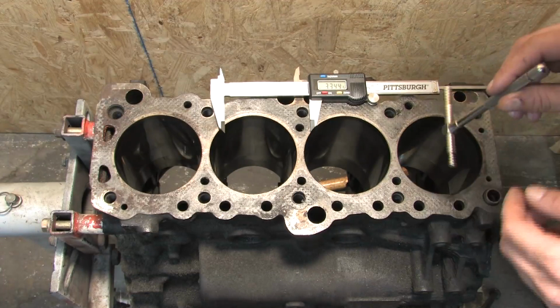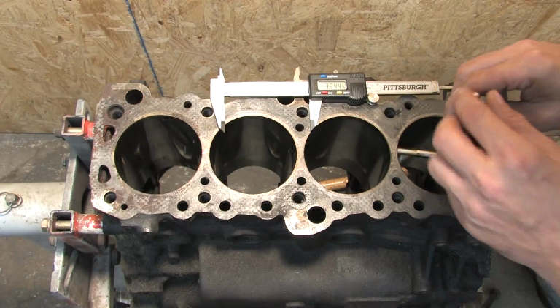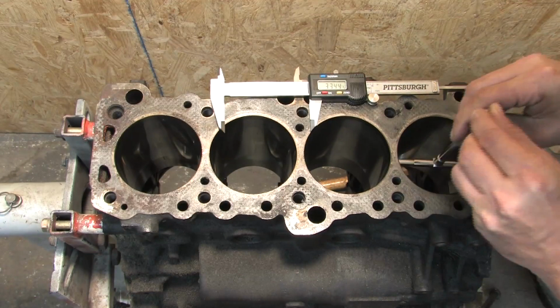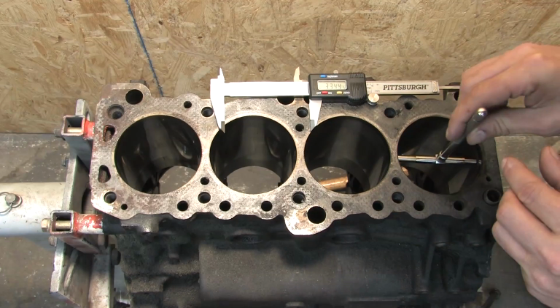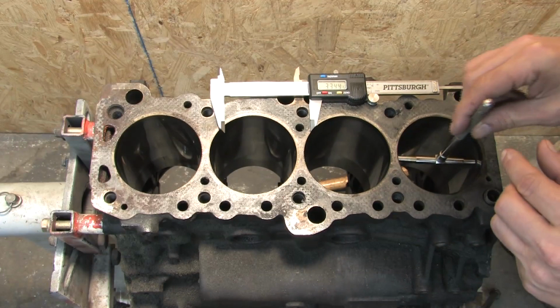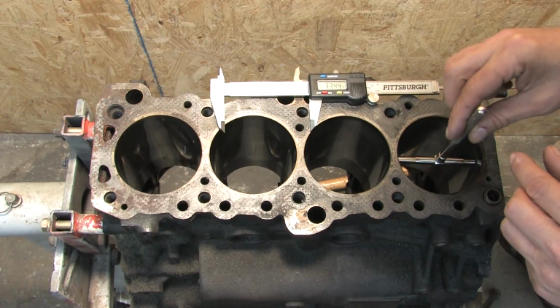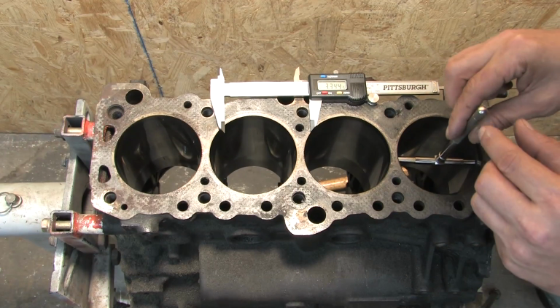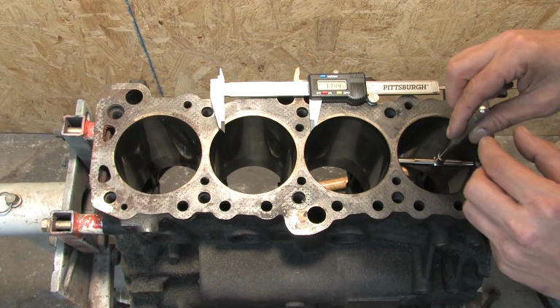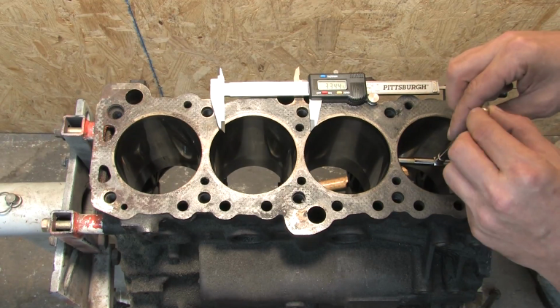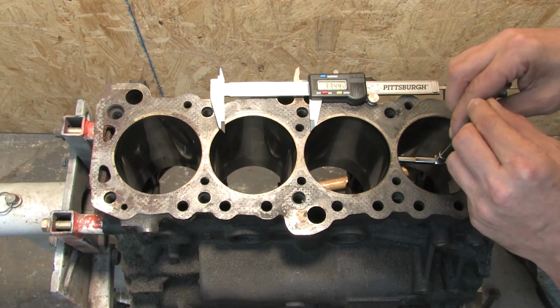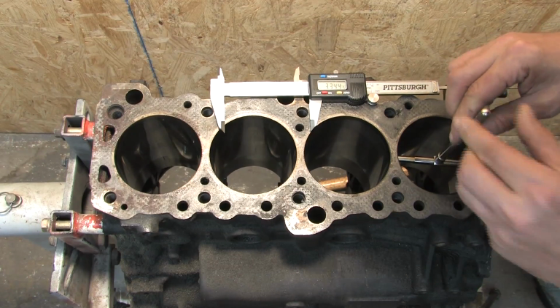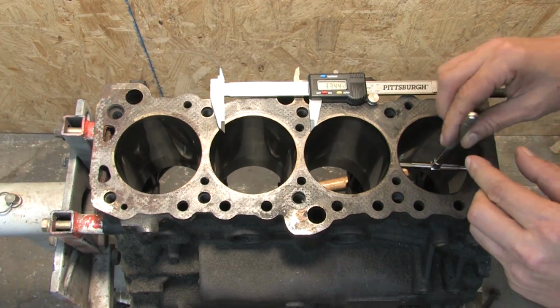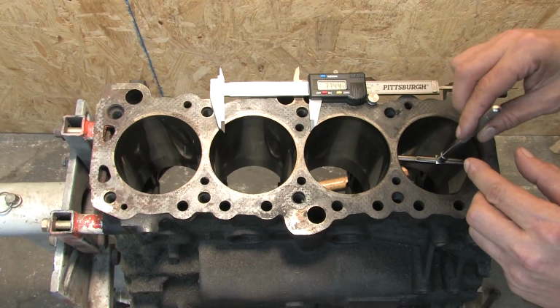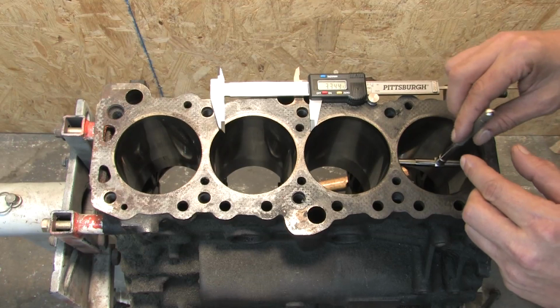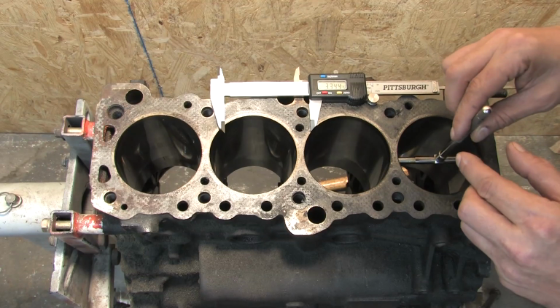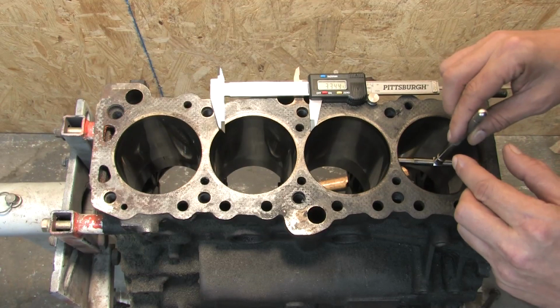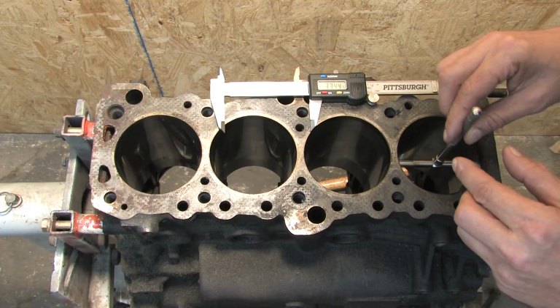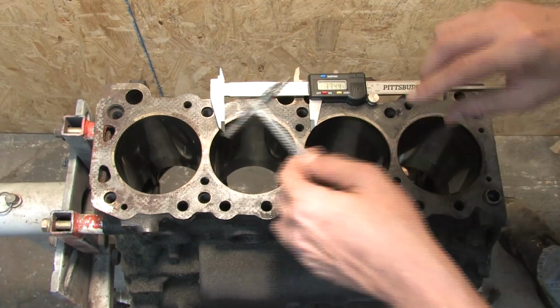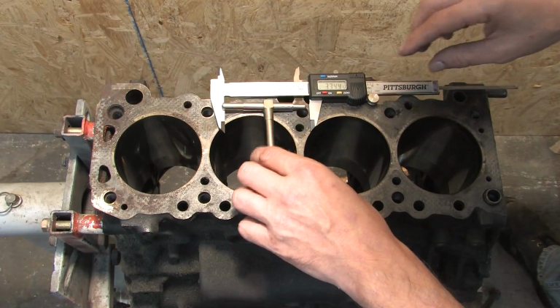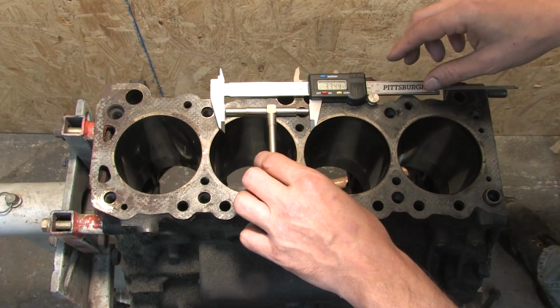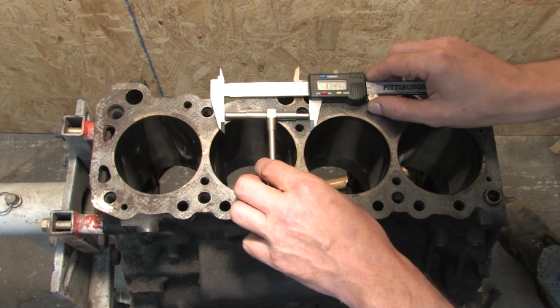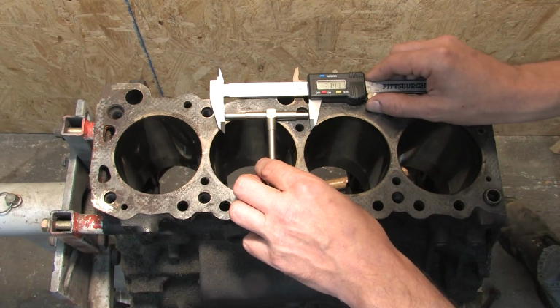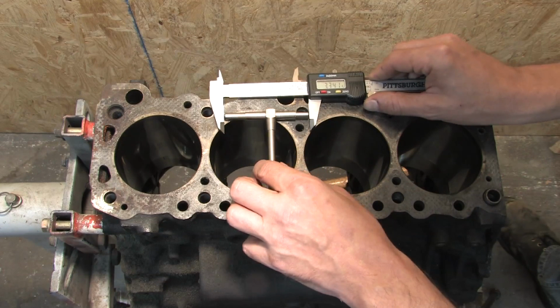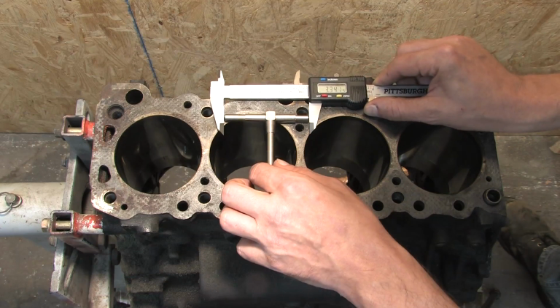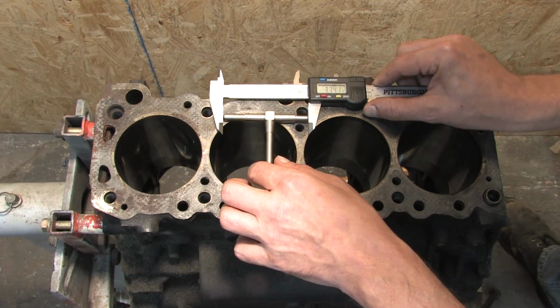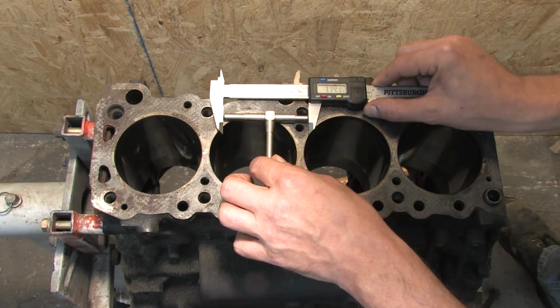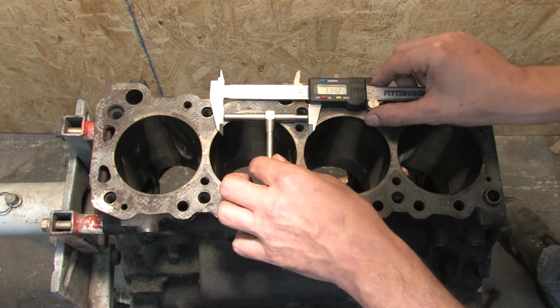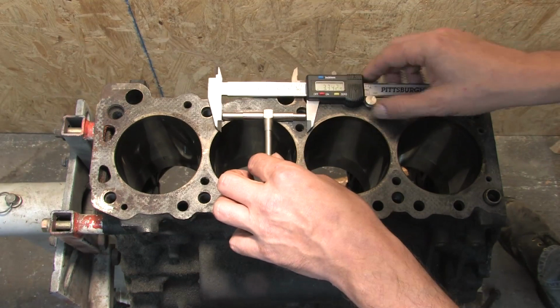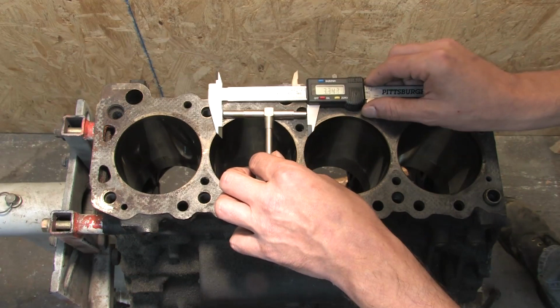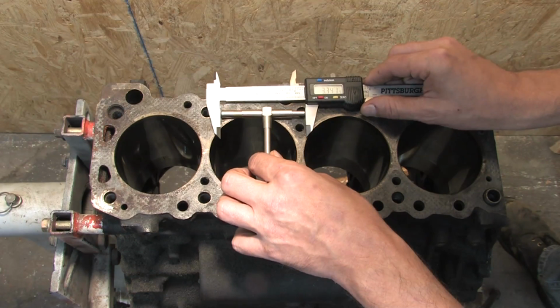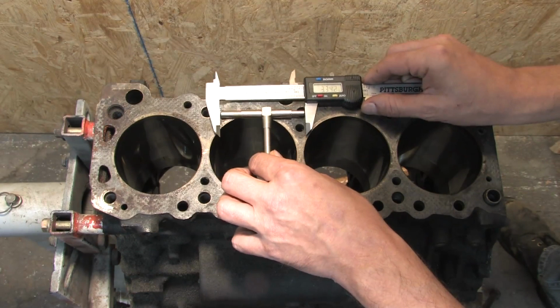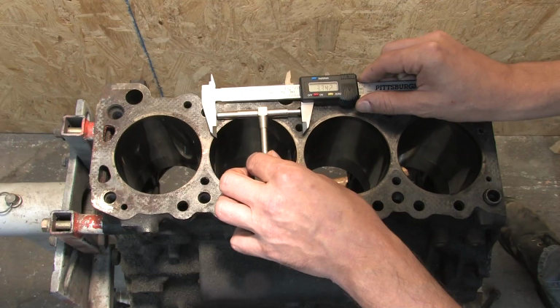Next, measure 90 degrees off the thrust angle for a reference to determine egg shaping at that depth. Write each of your measurements down as you go along and pay attention to how they differ.